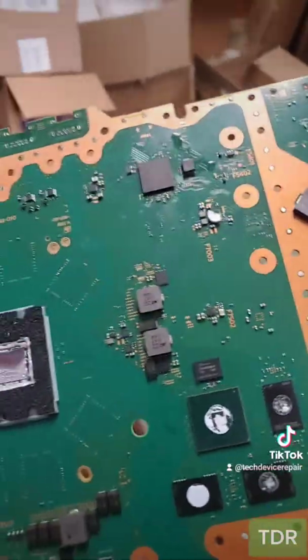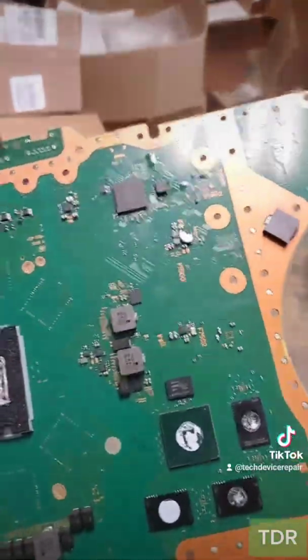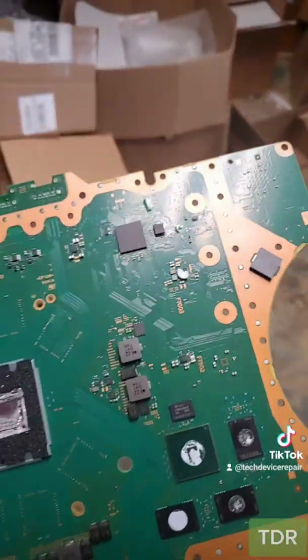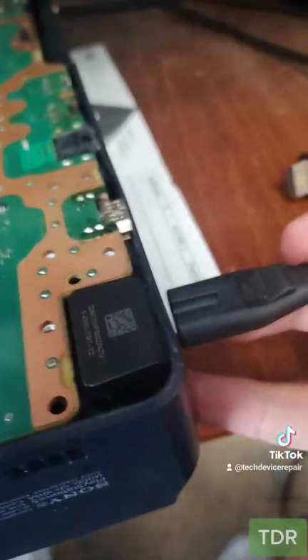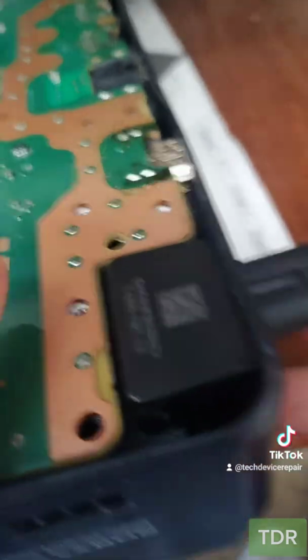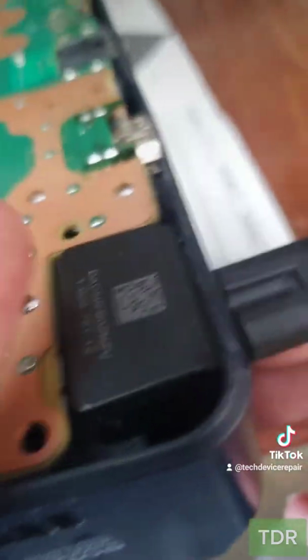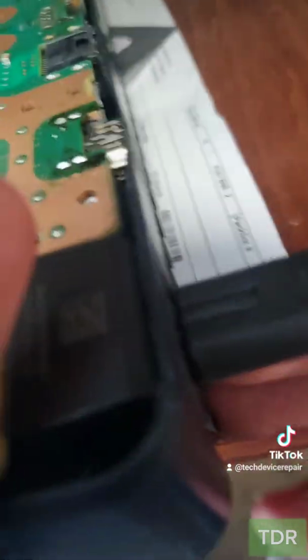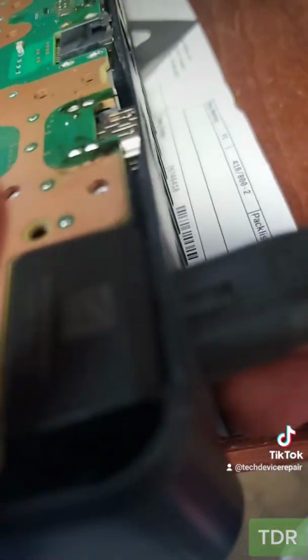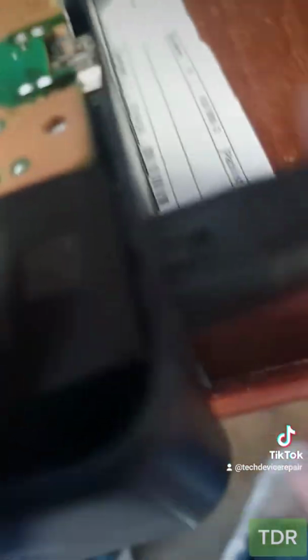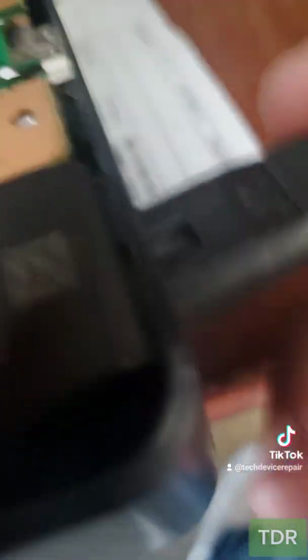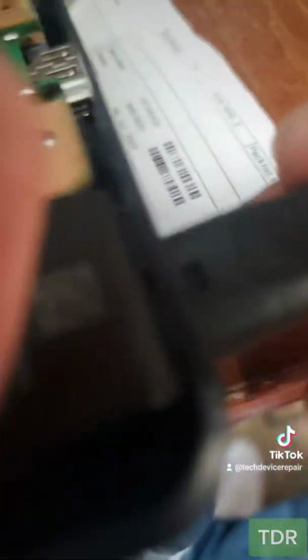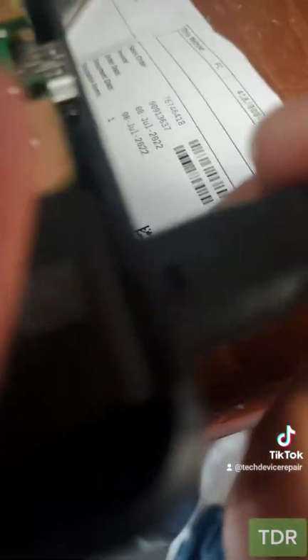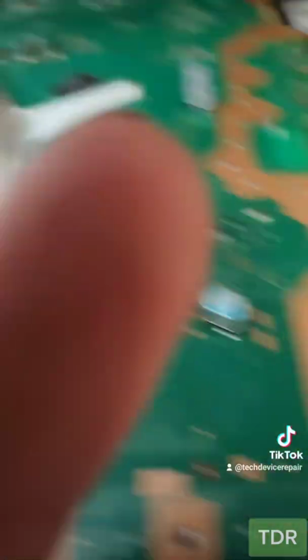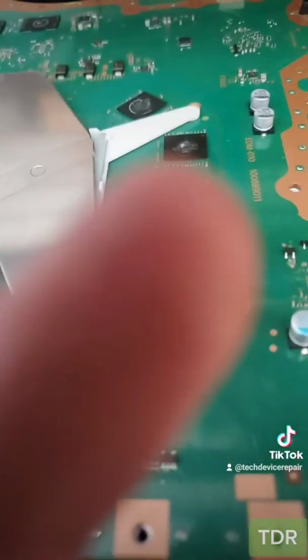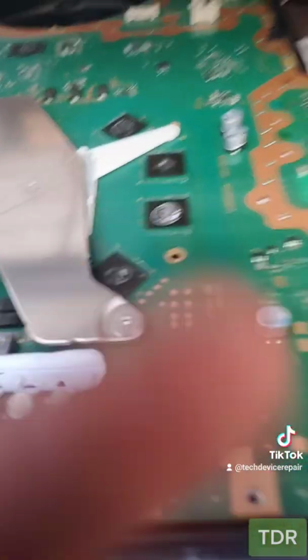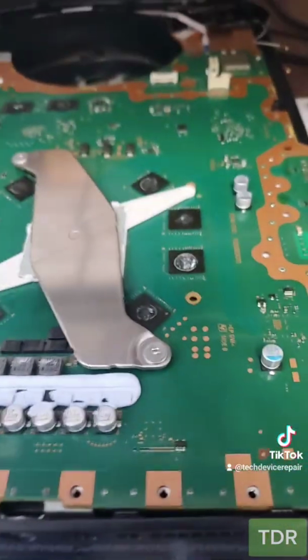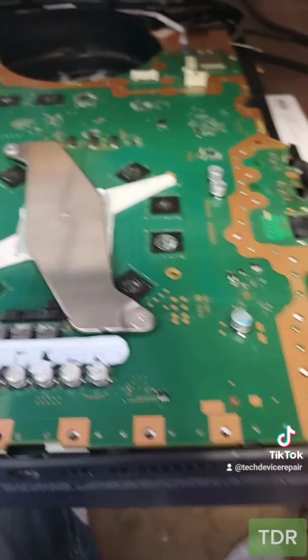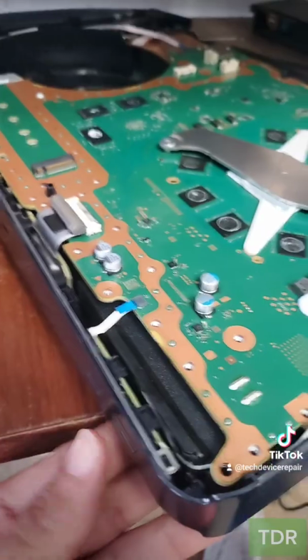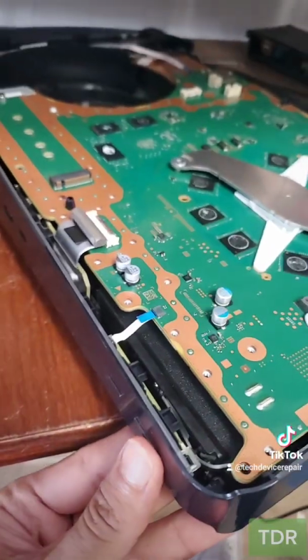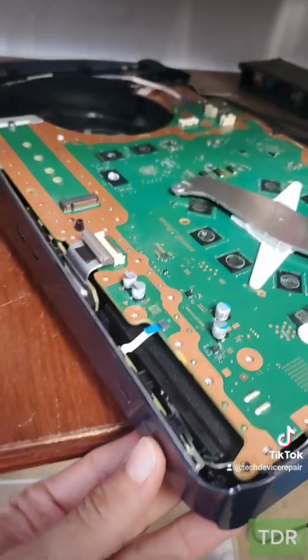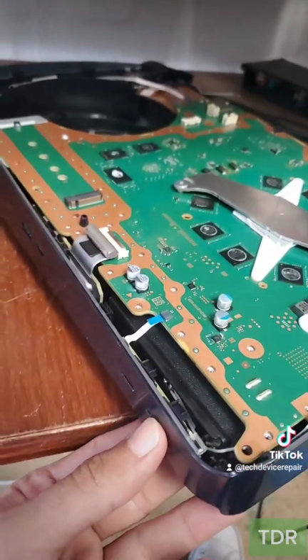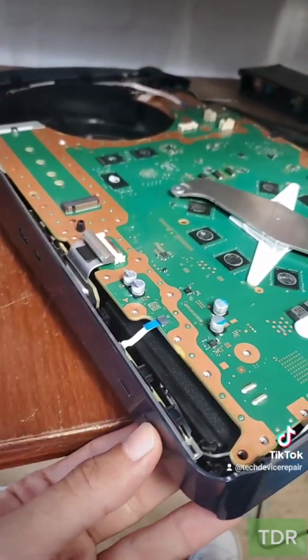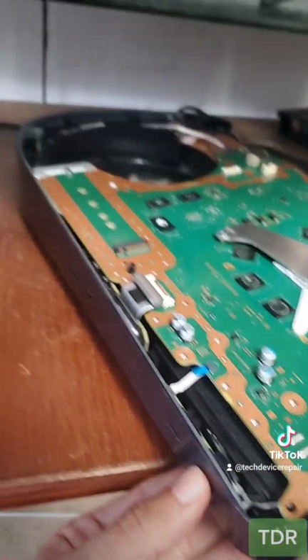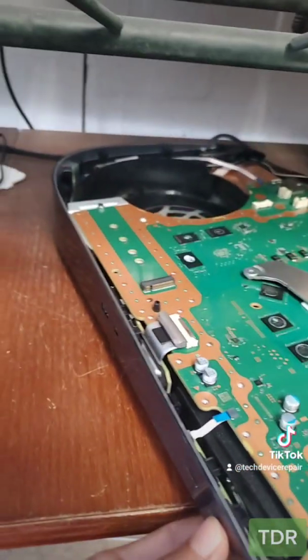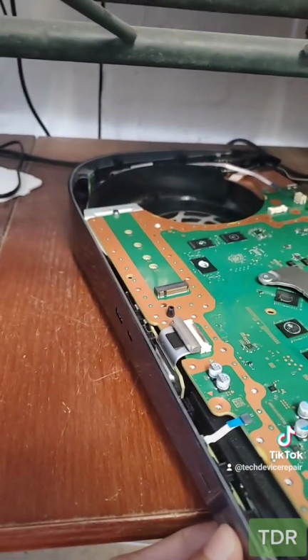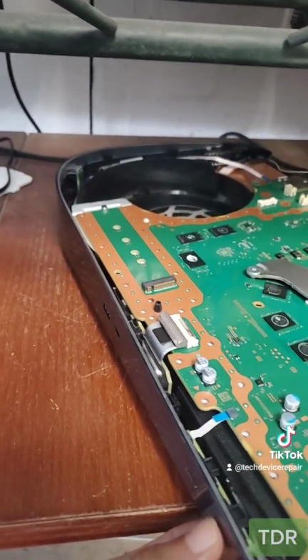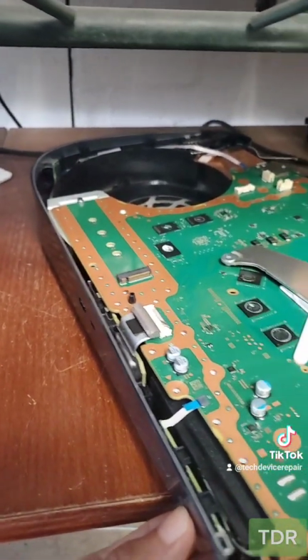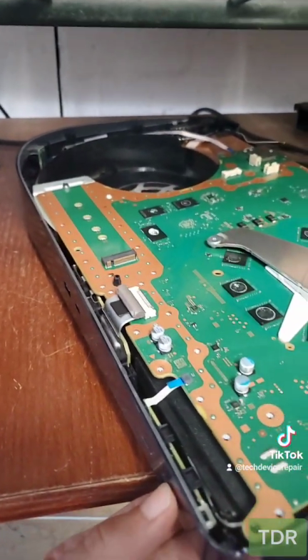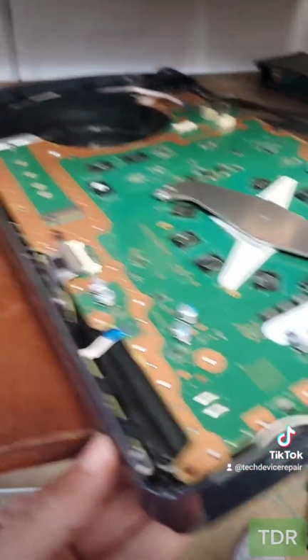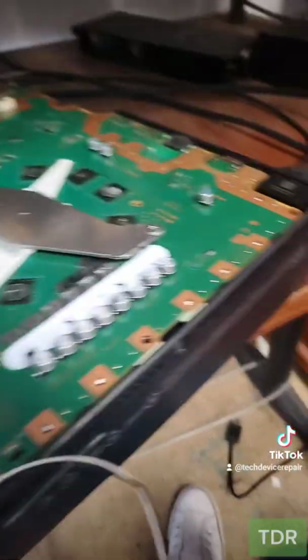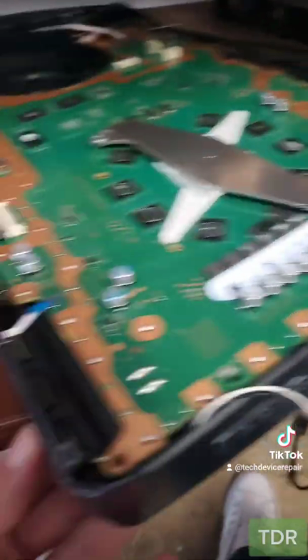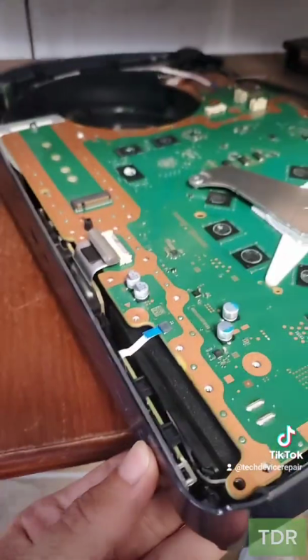Let's go test it. It didn't make the three beeps. Let's try to power it on. Nothing — no beeps, no power.